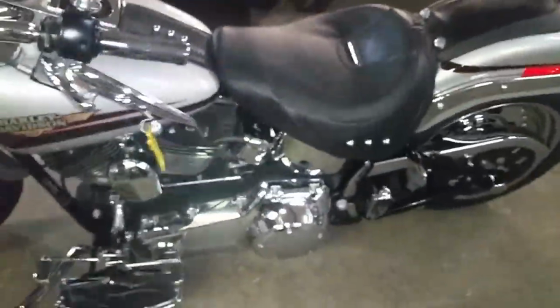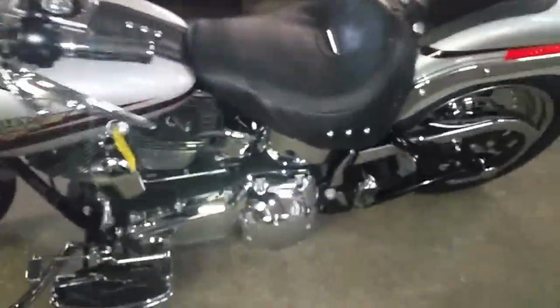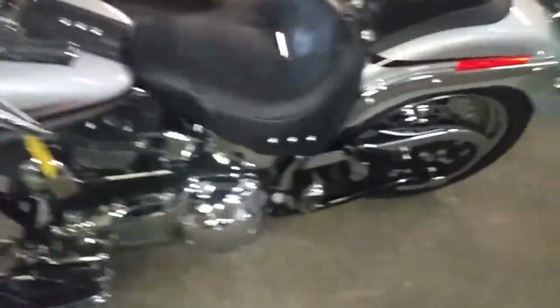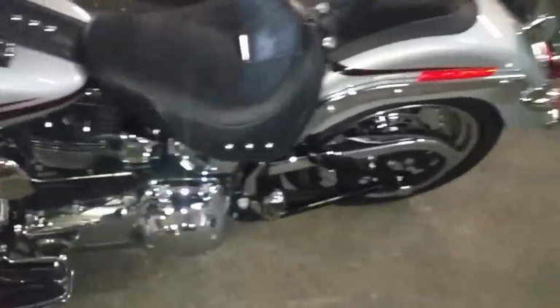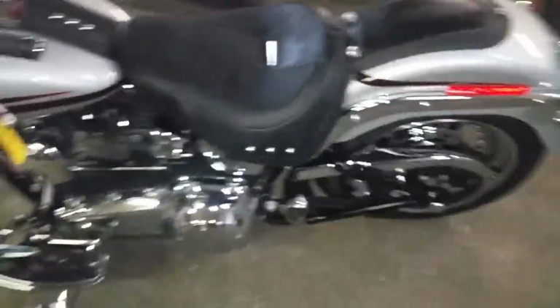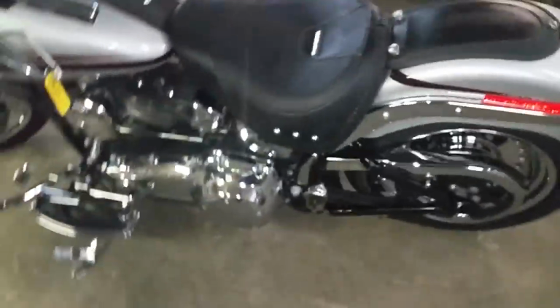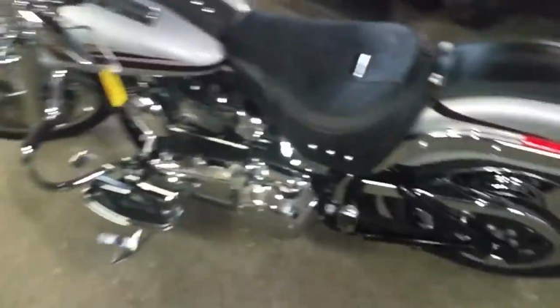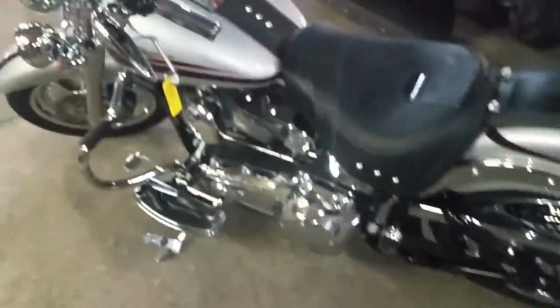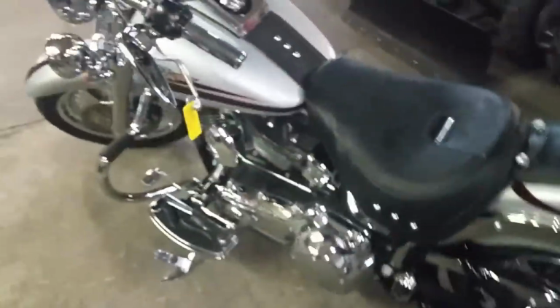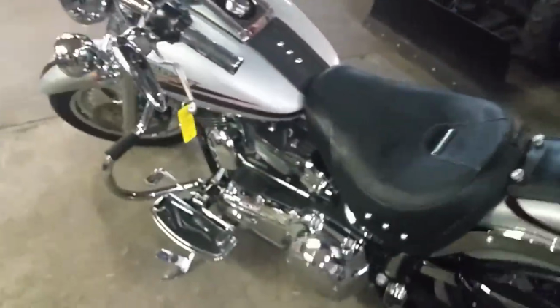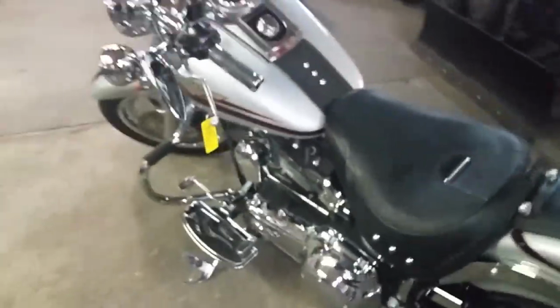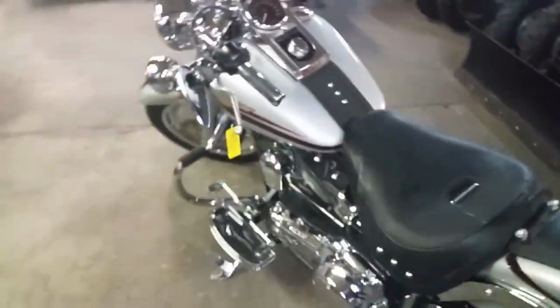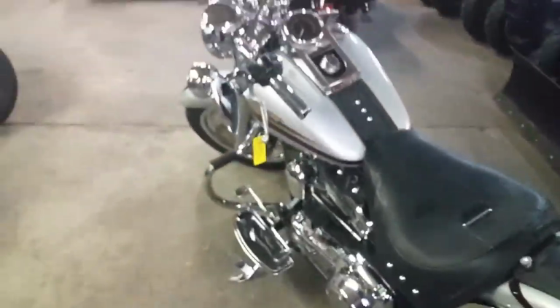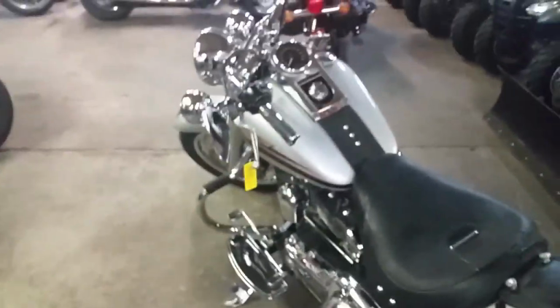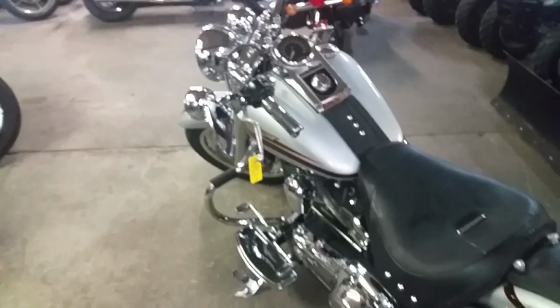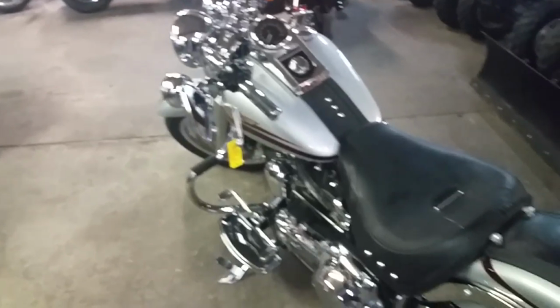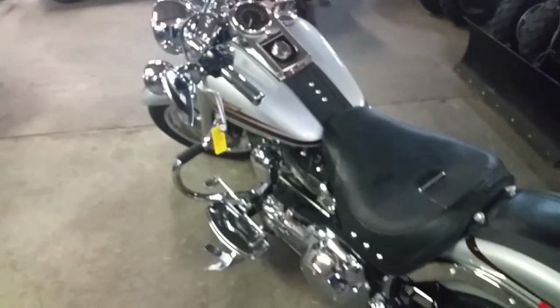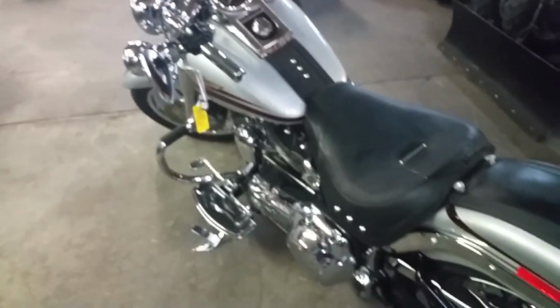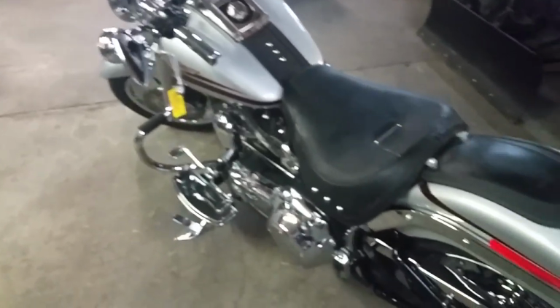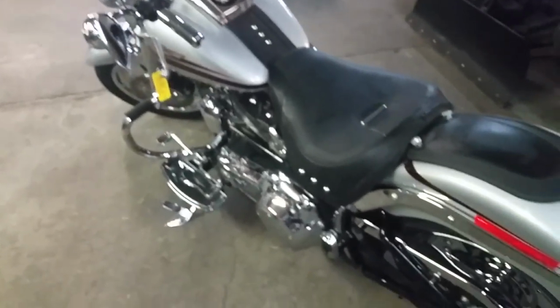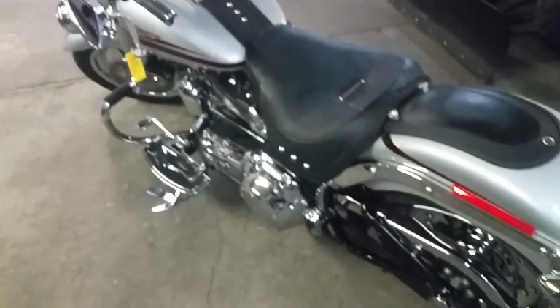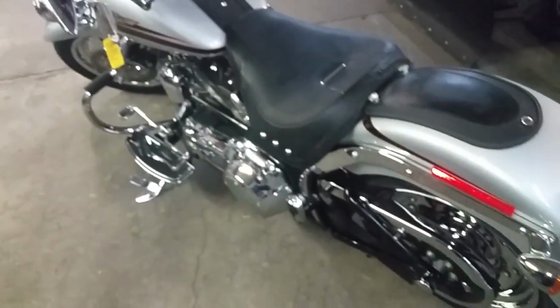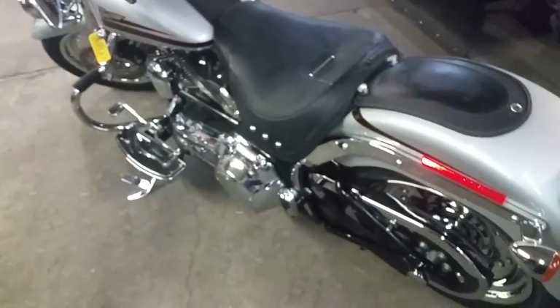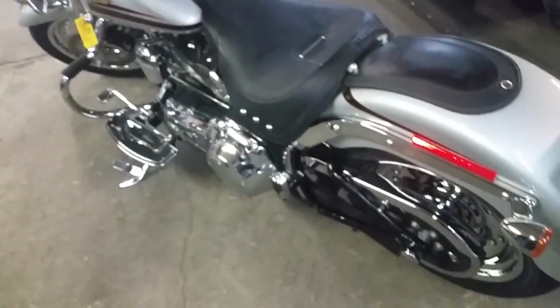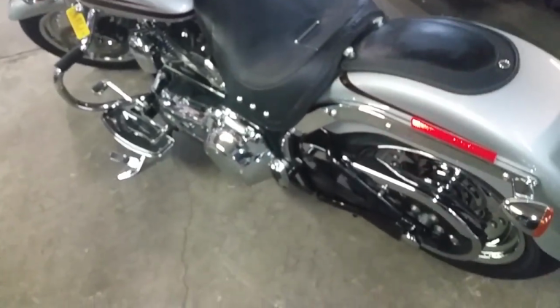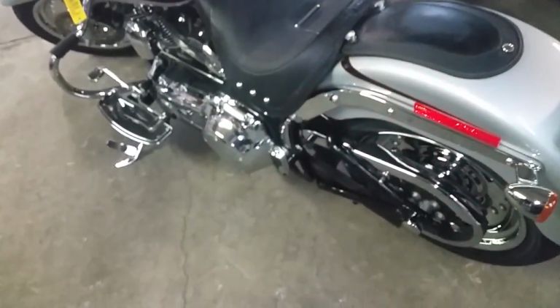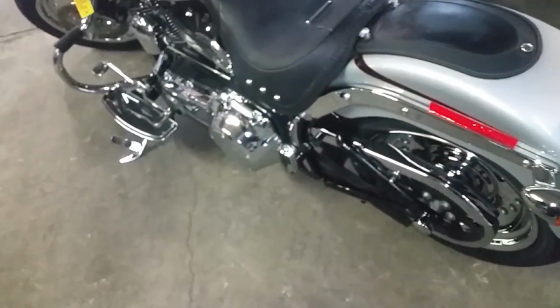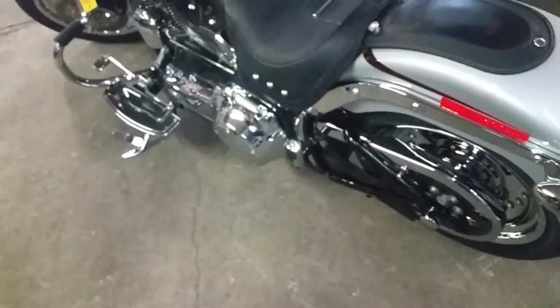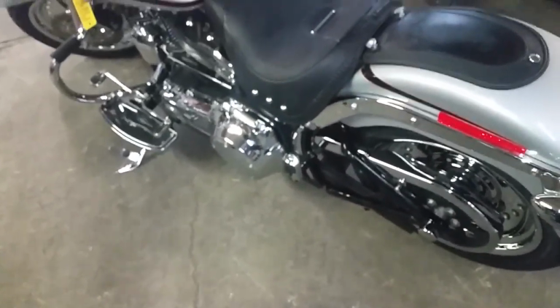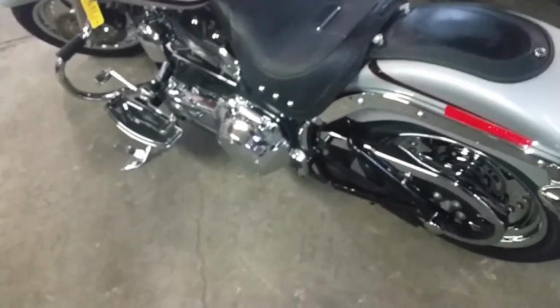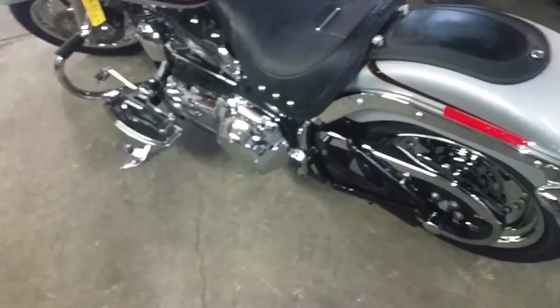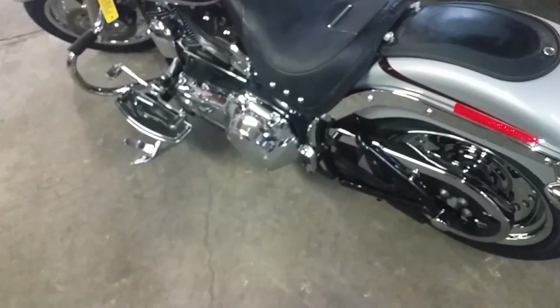We got over 80 used Harleys, over 450 used bikes, and we got guaranteed financing on all of our Harleys. Give us a call today and you can ride today.